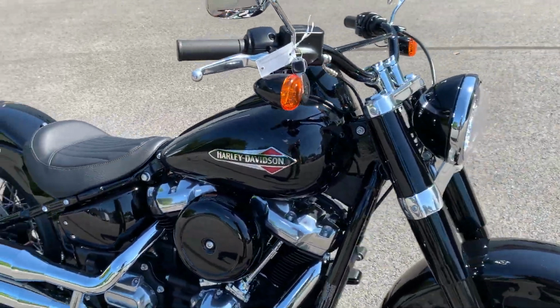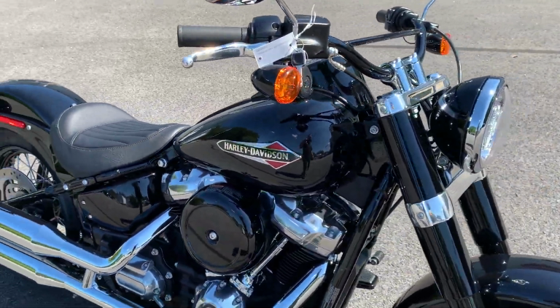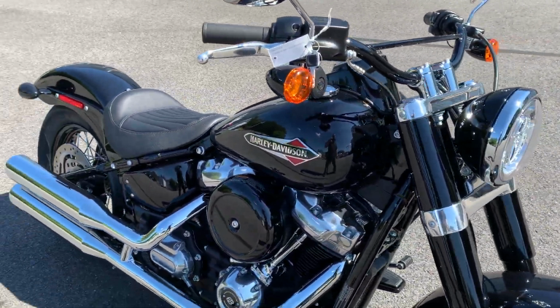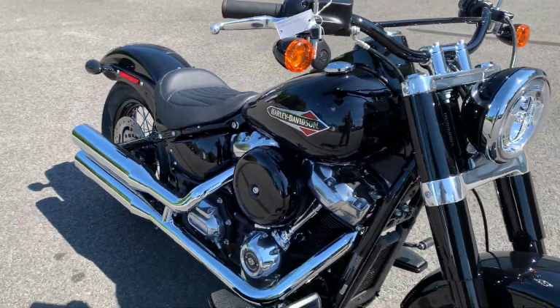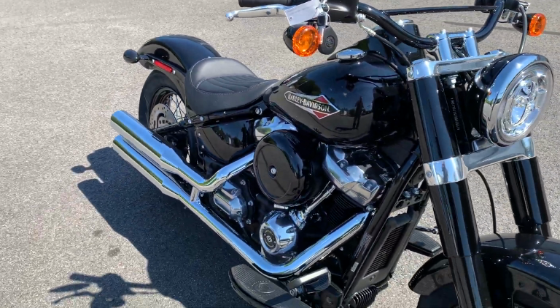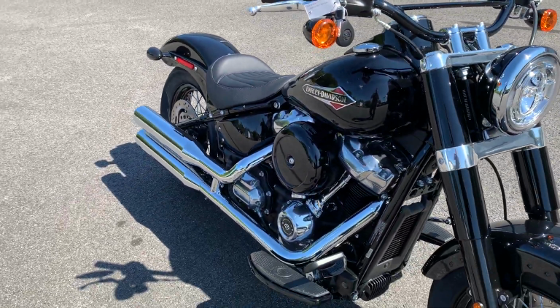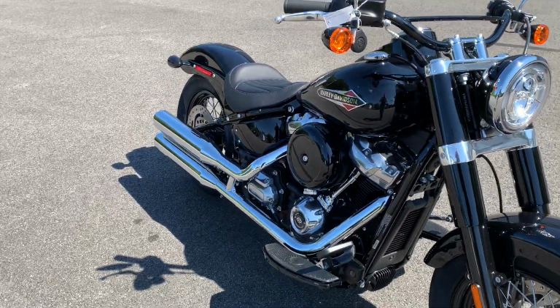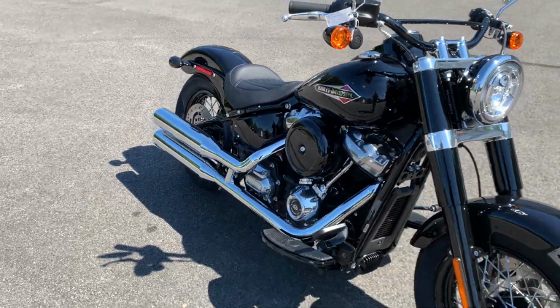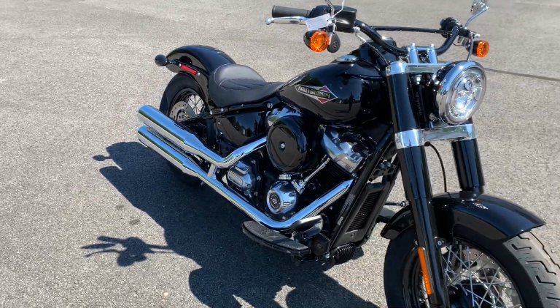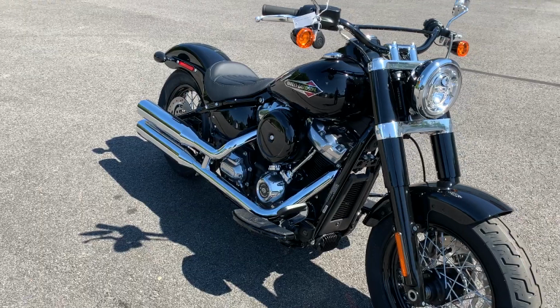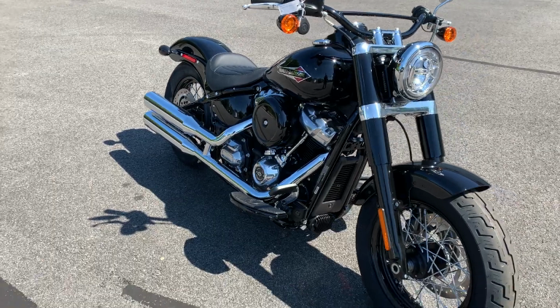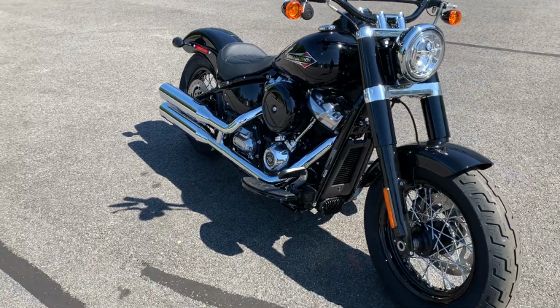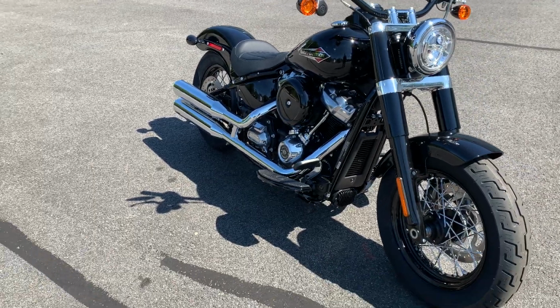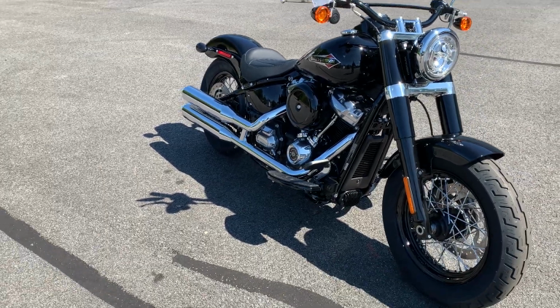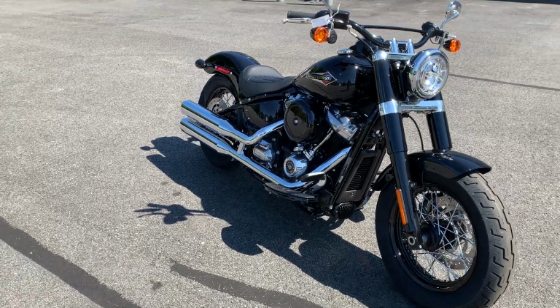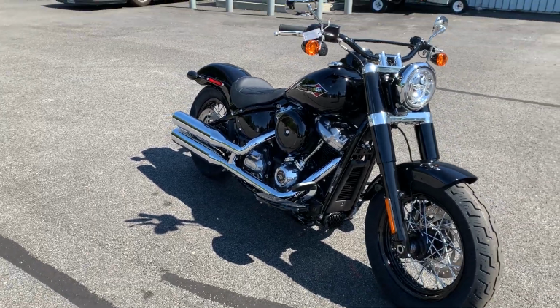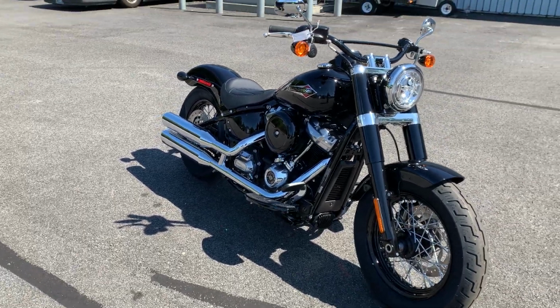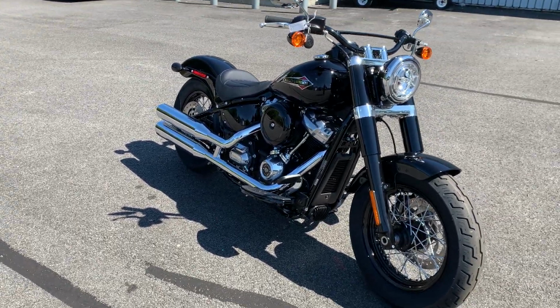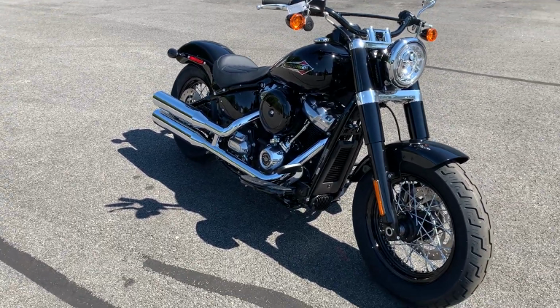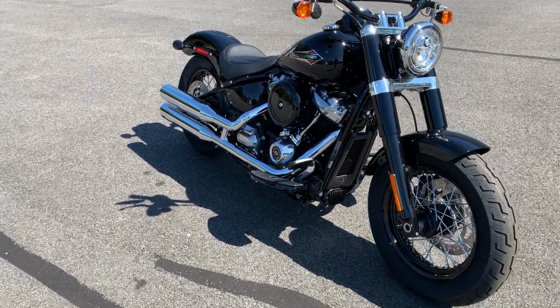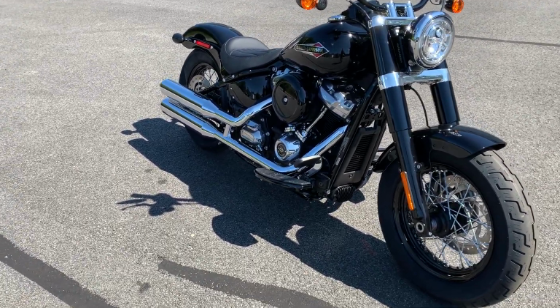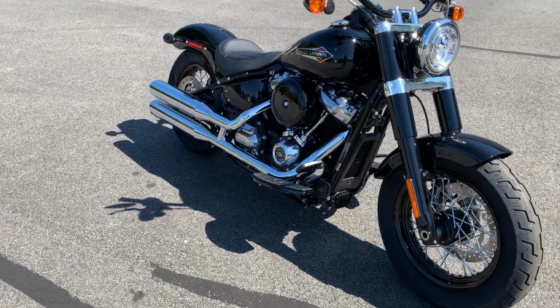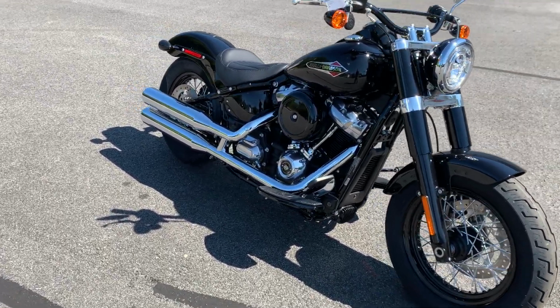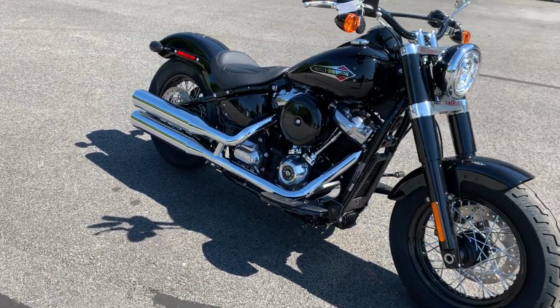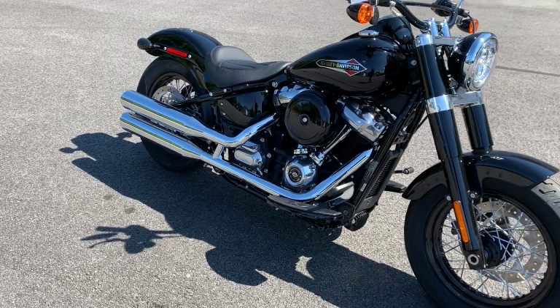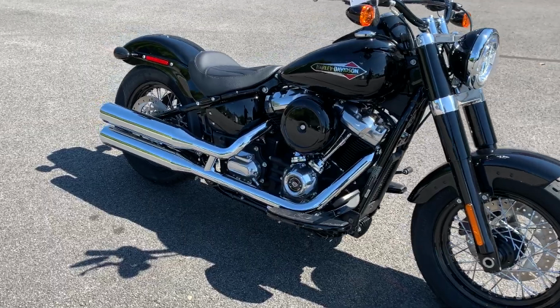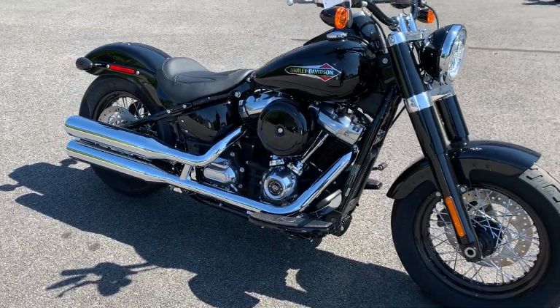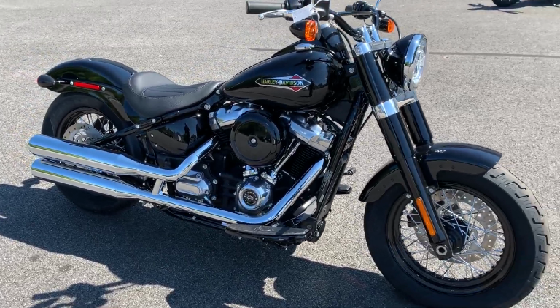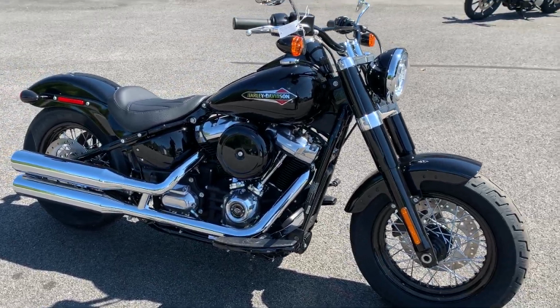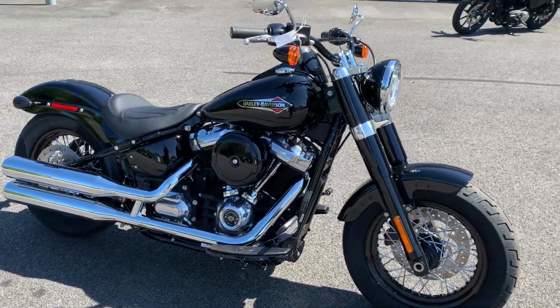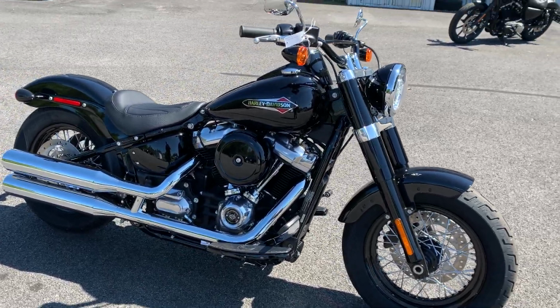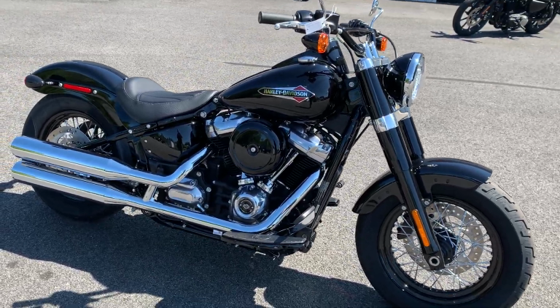So come on down to Ocean State Harley-Davidson, check out this motorcycle. See our full current inventory online at OceanStateHD.com. Thanks for watching guys, we appreciate it.